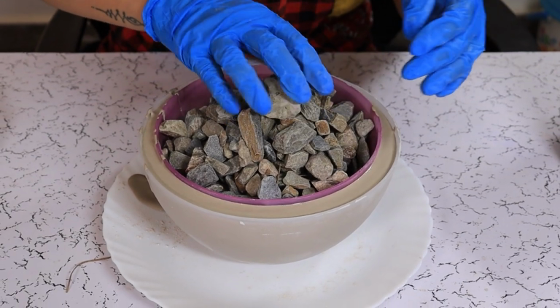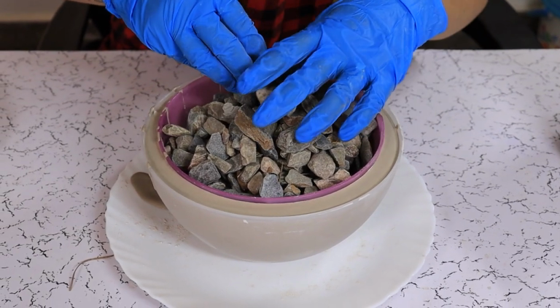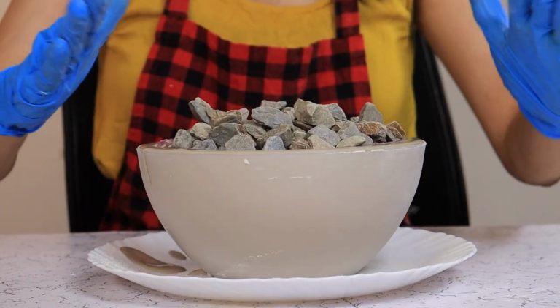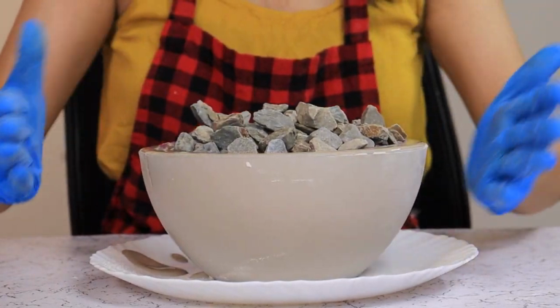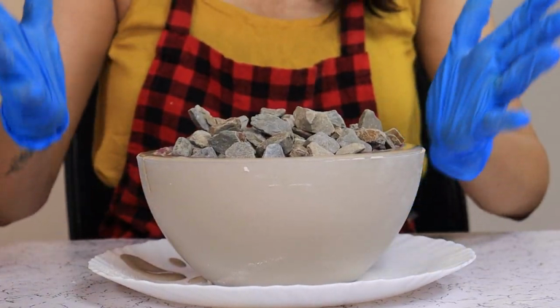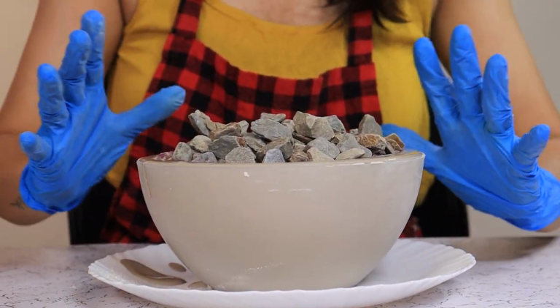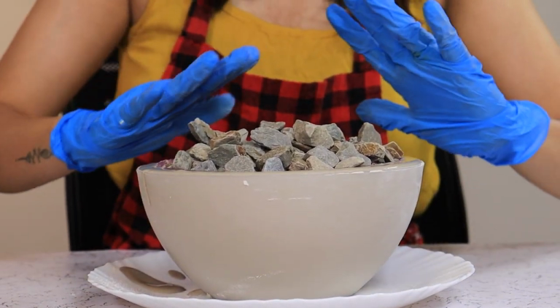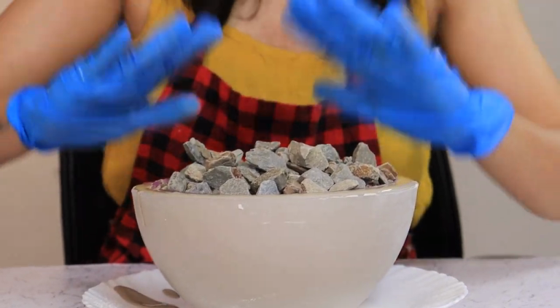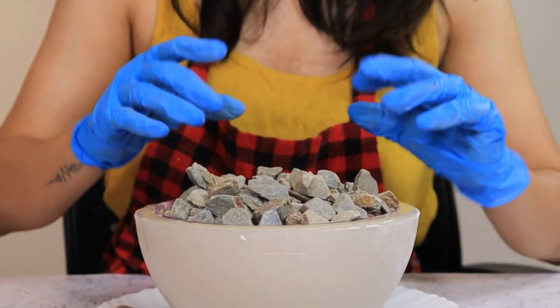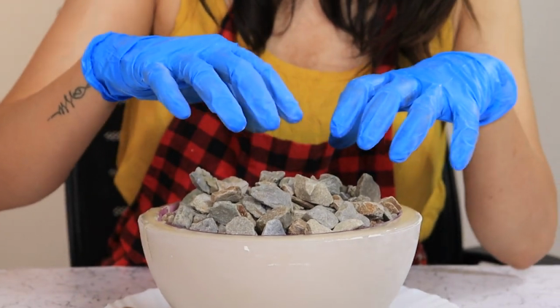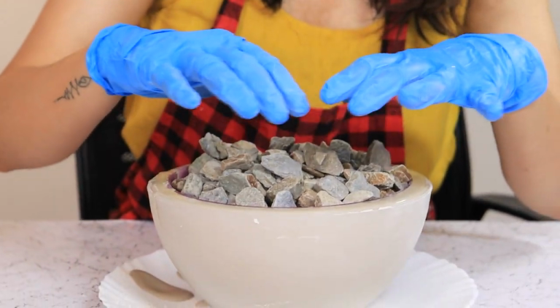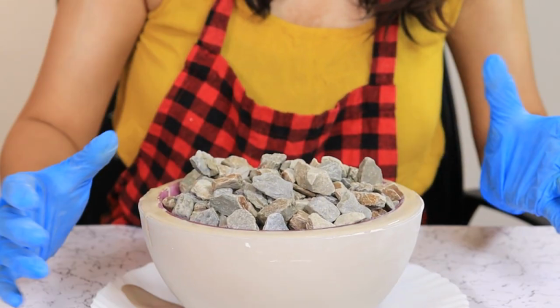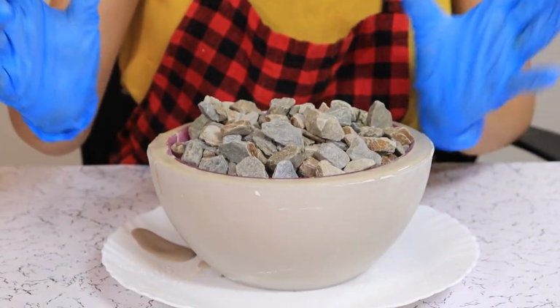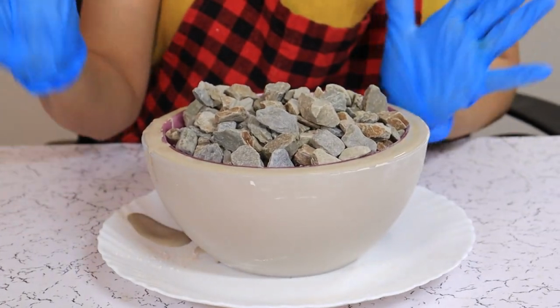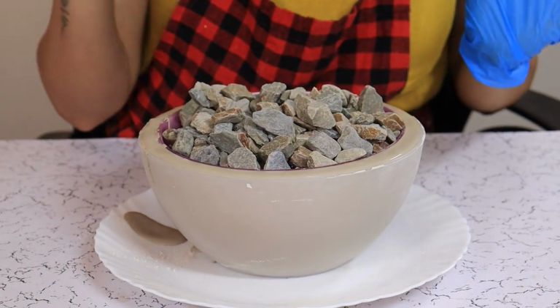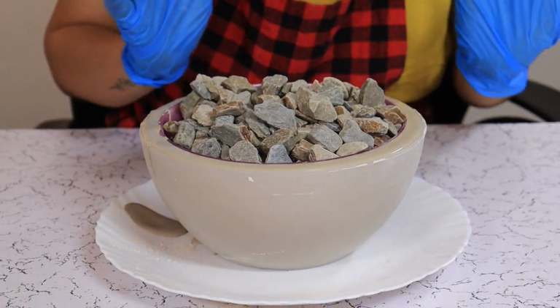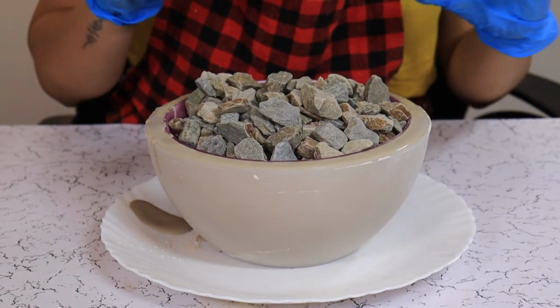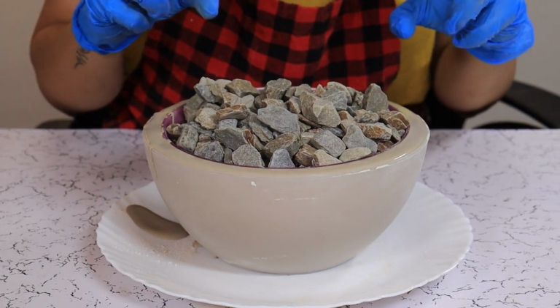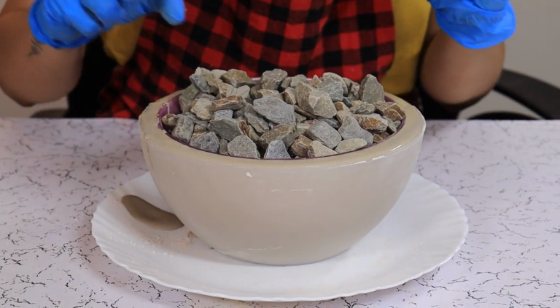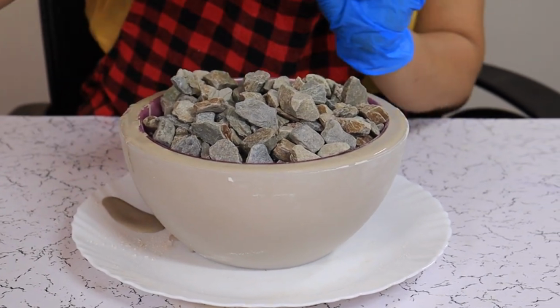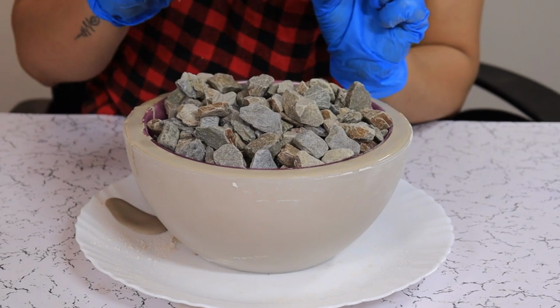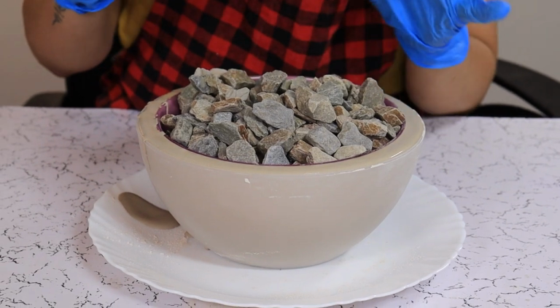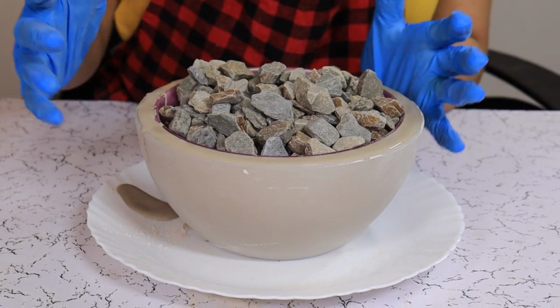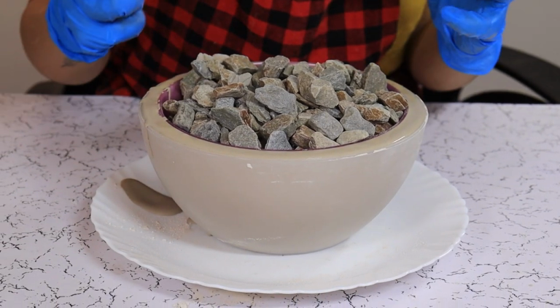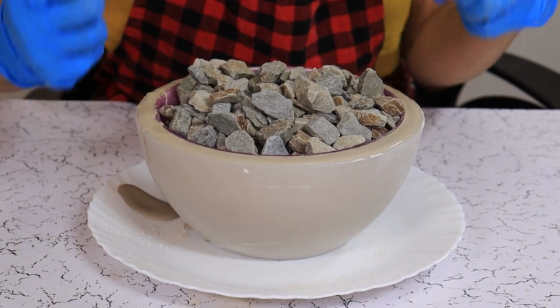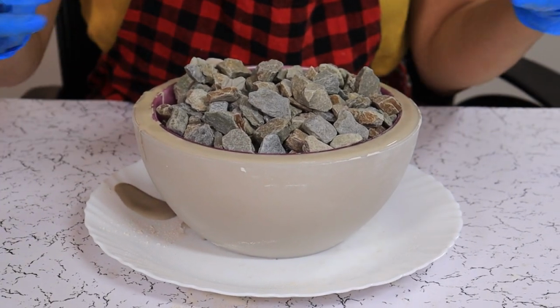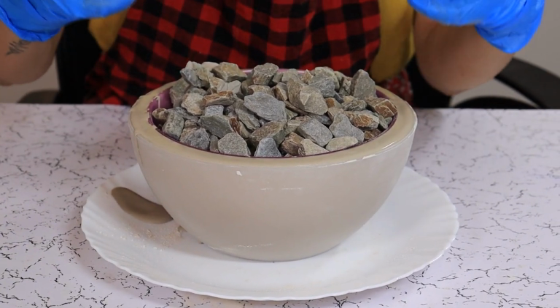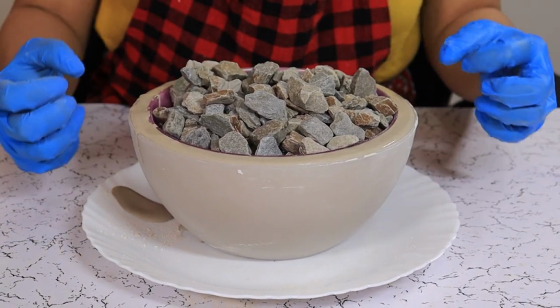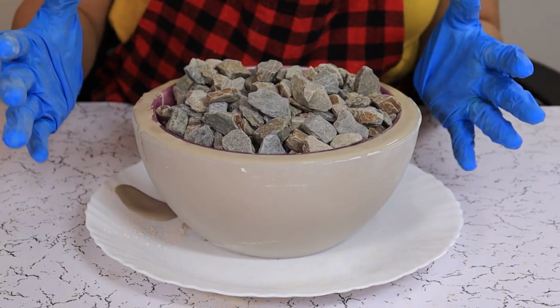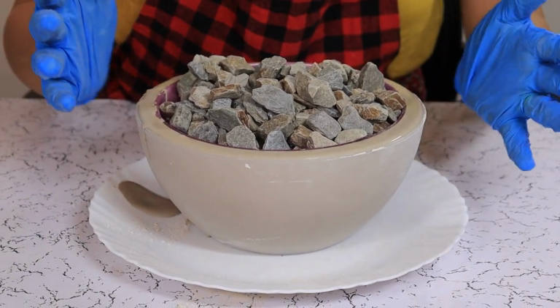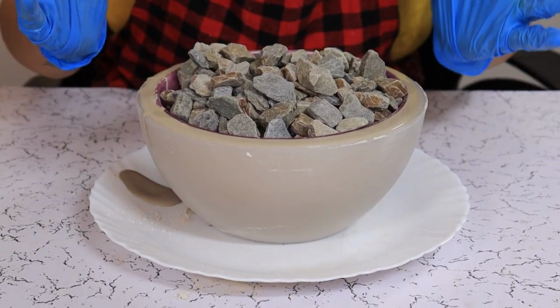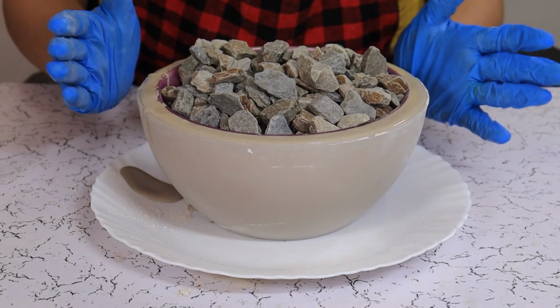We have filled the bowl and press down the upper bowl to create a nice vessel. Don't worry — we can create a hole at the bottom for the planter so that excess water can drain out.